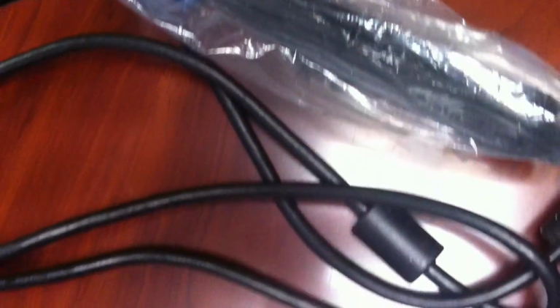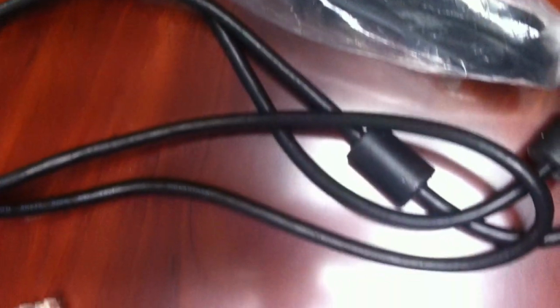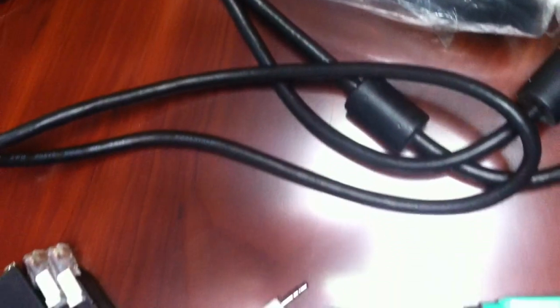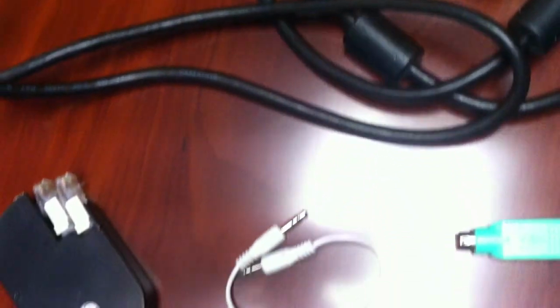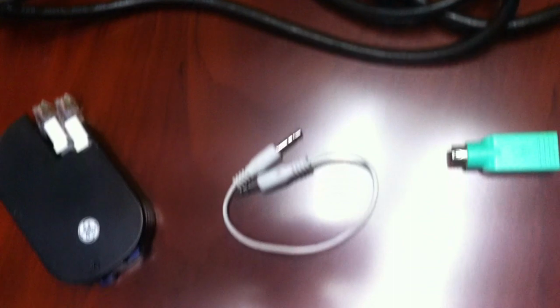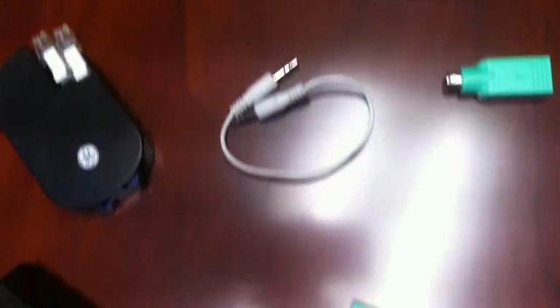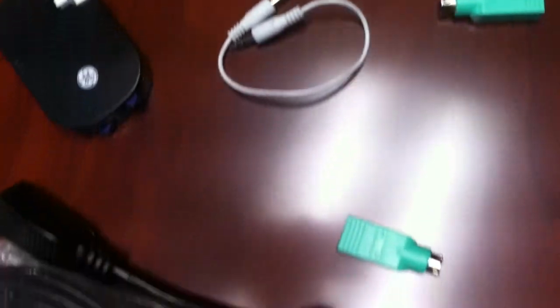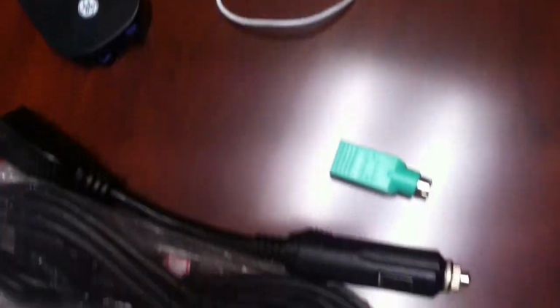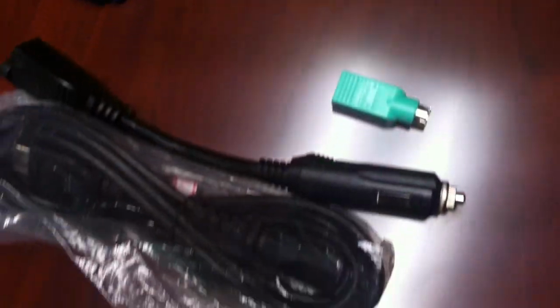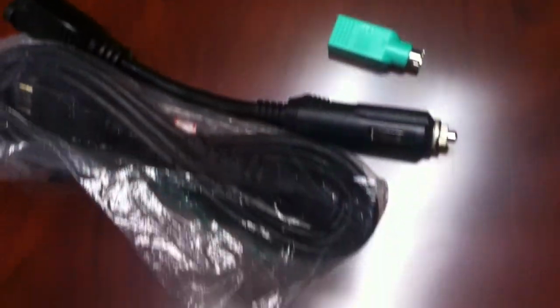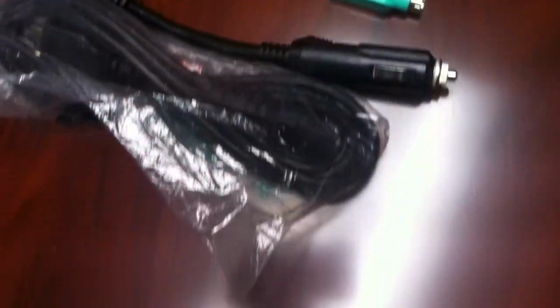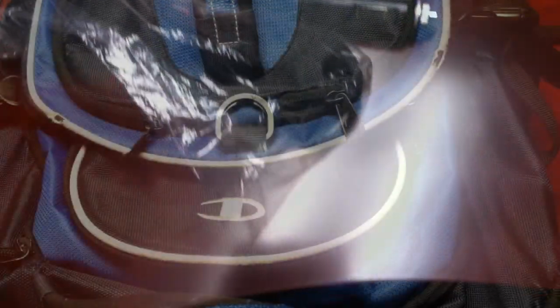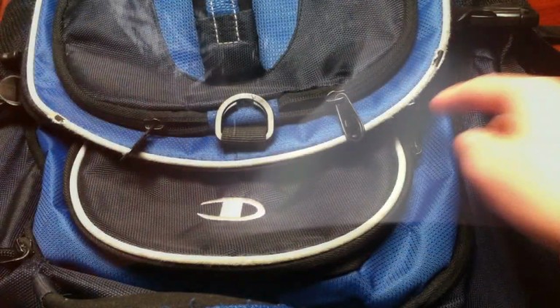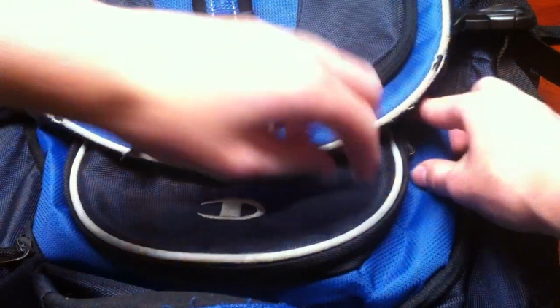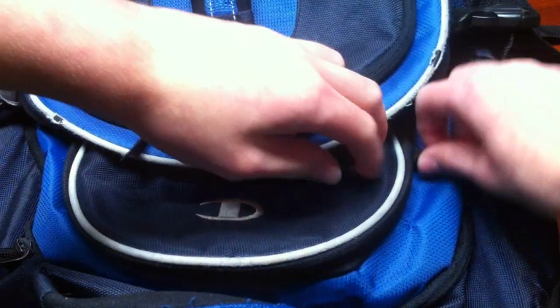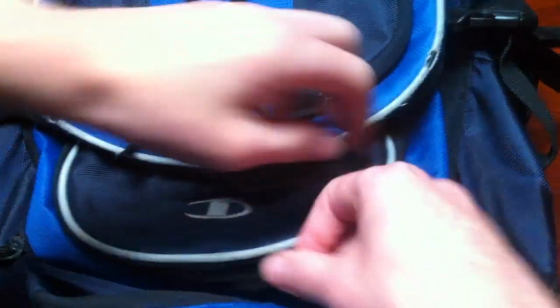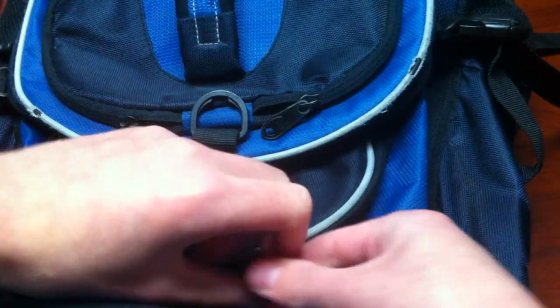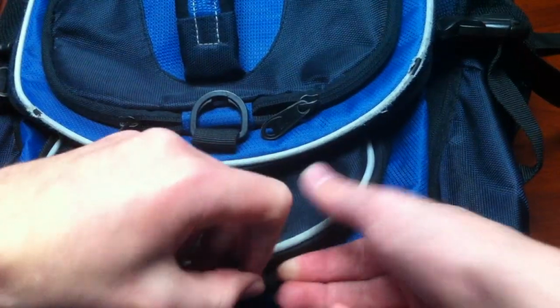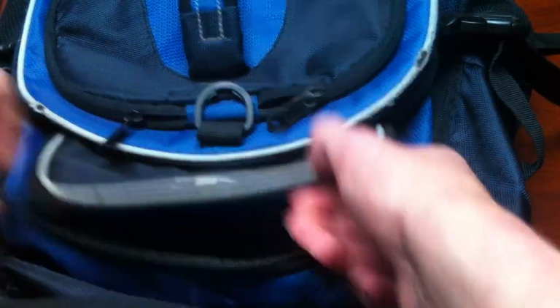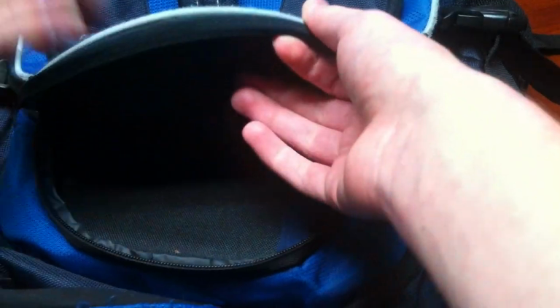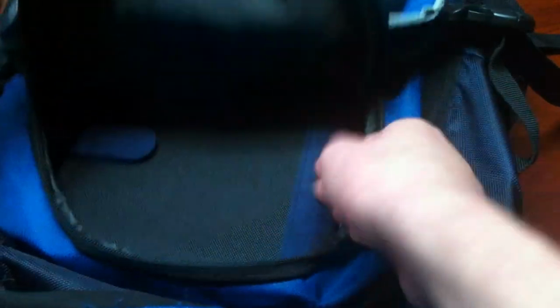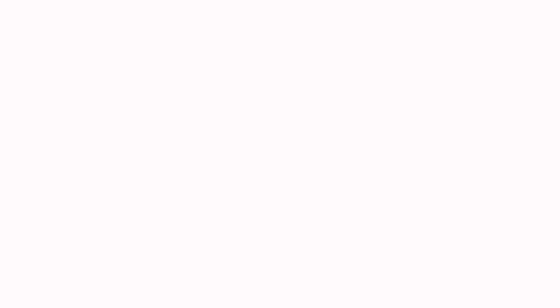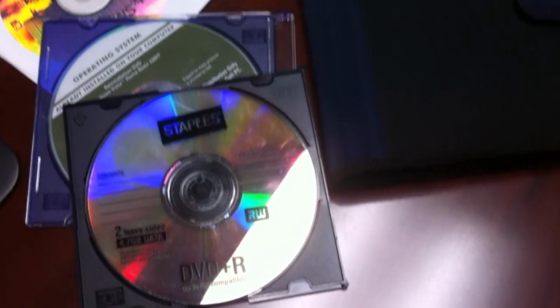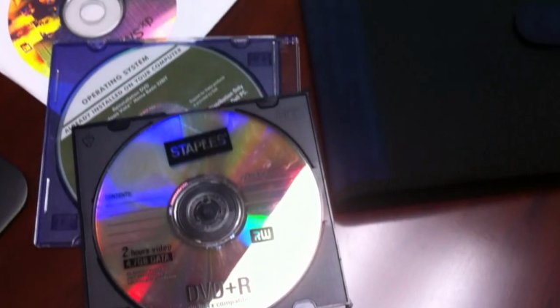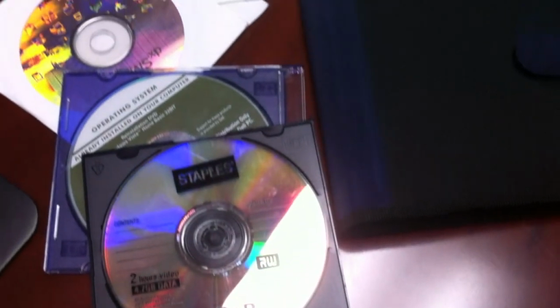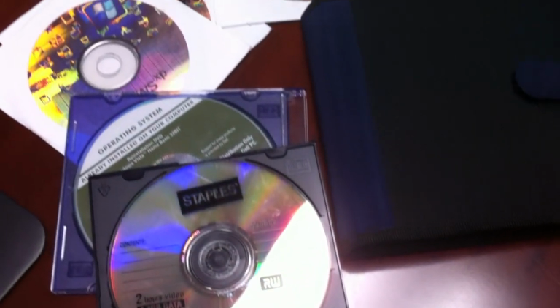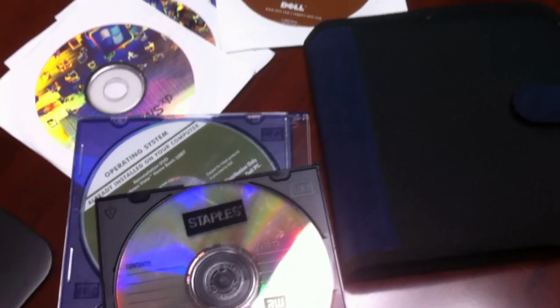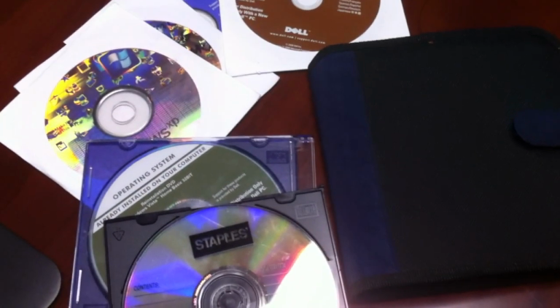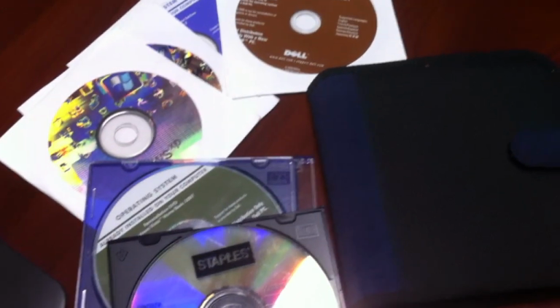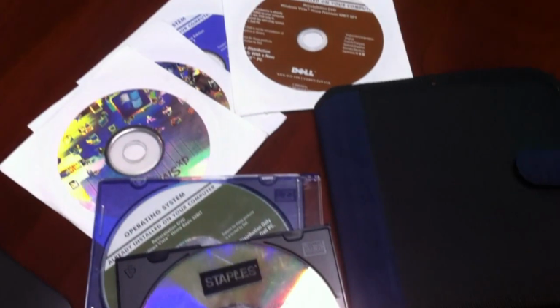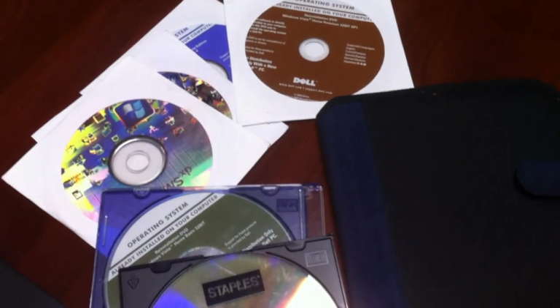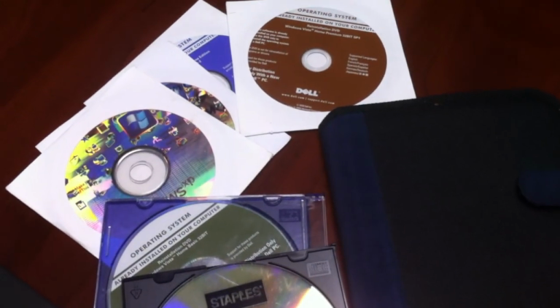In the next pocket down, I keep all my cables and adapters. In the next pocket down are some discs that include Windows install DVDs, drivers, test CDs, and some blank discs for good measure.